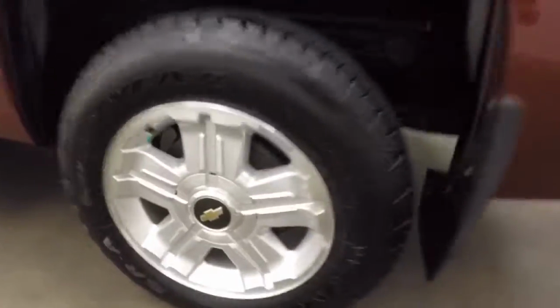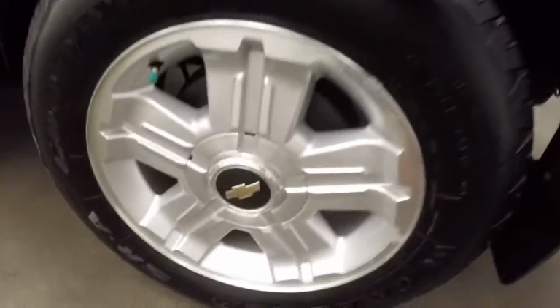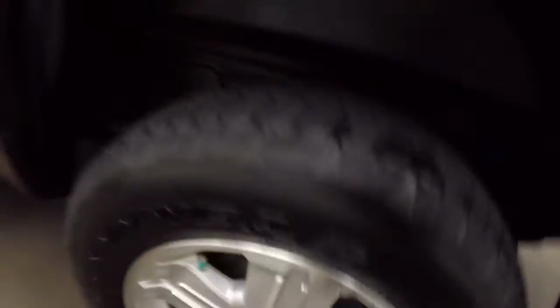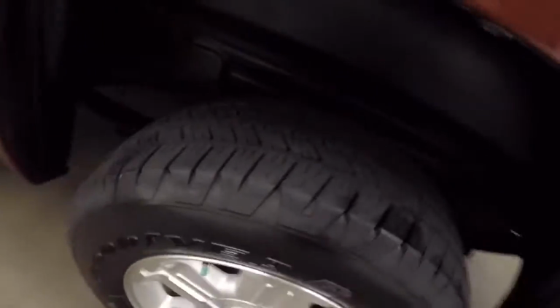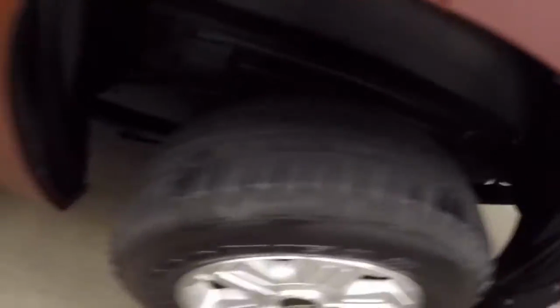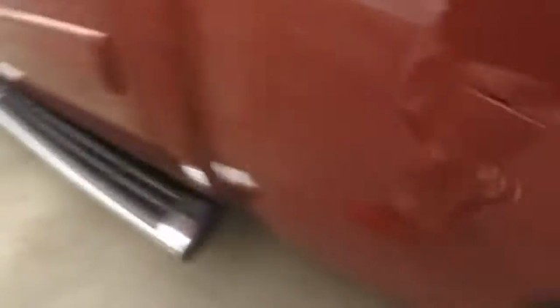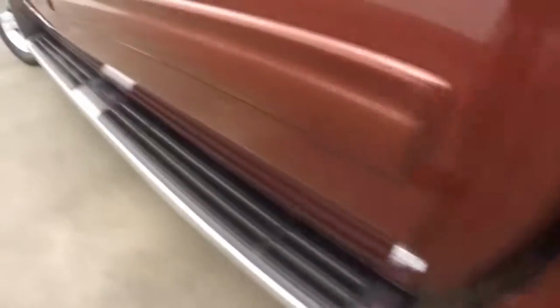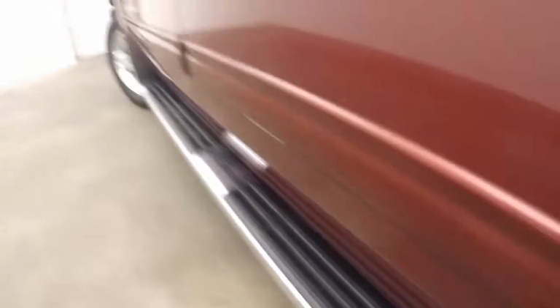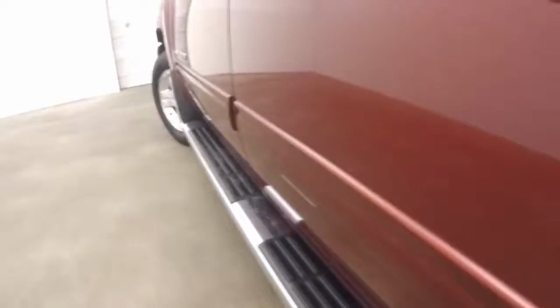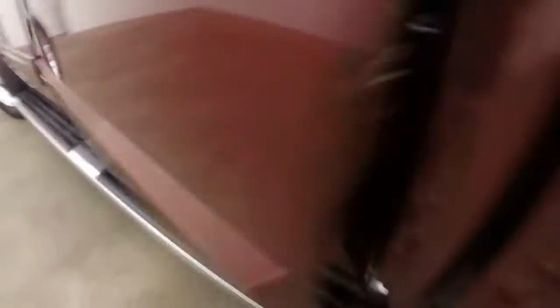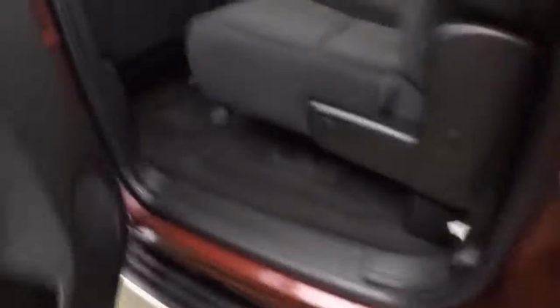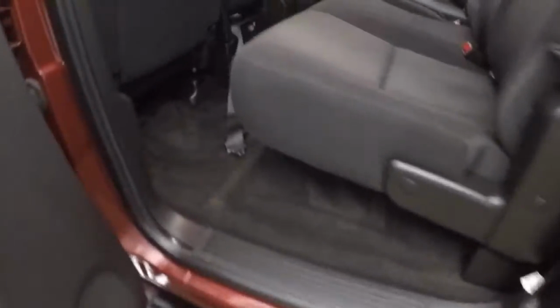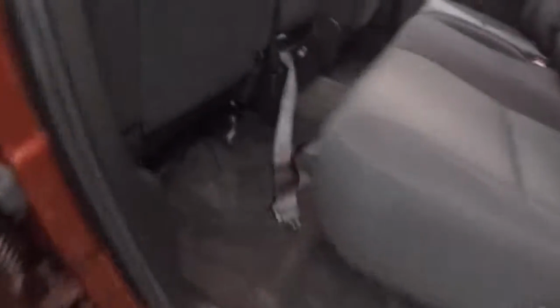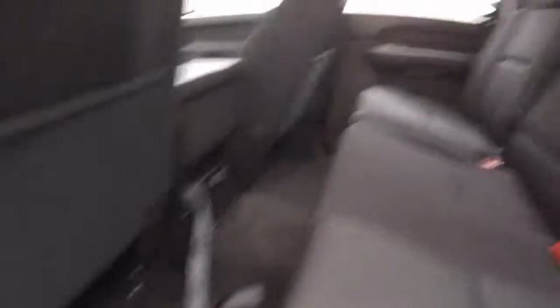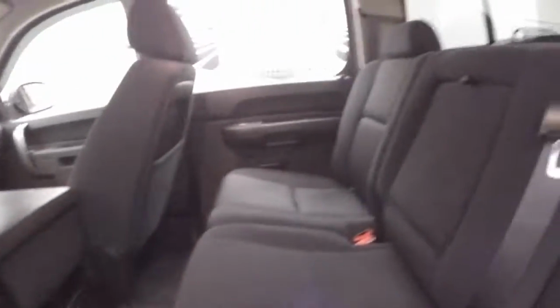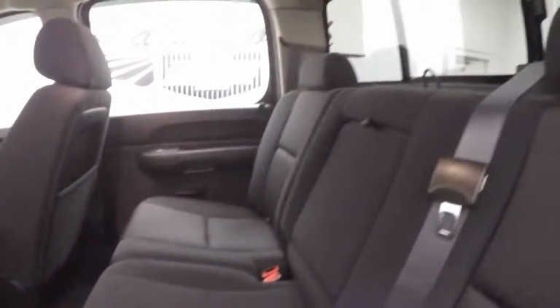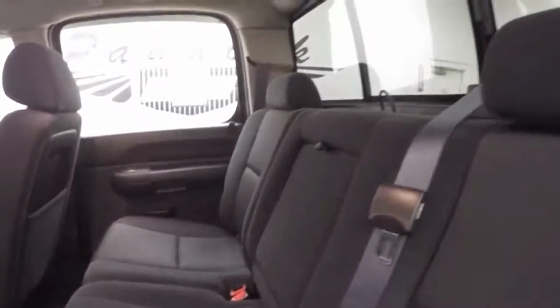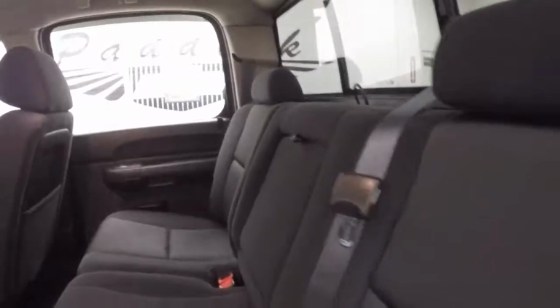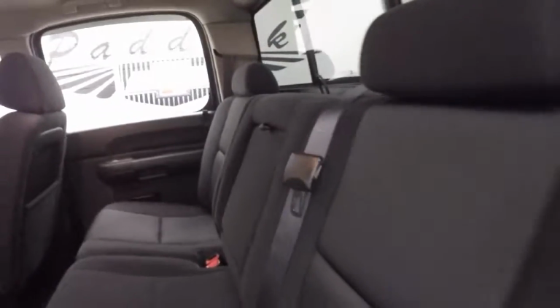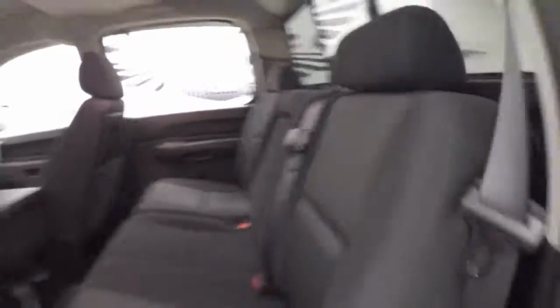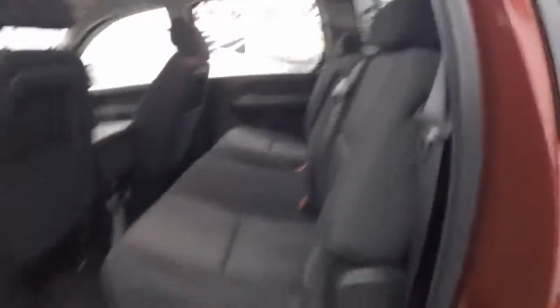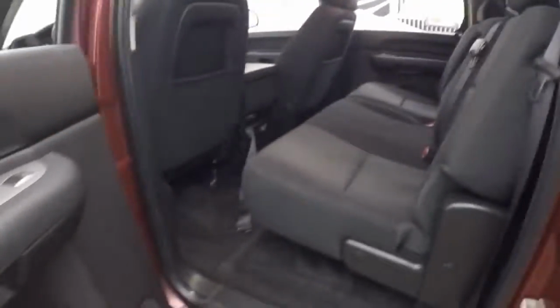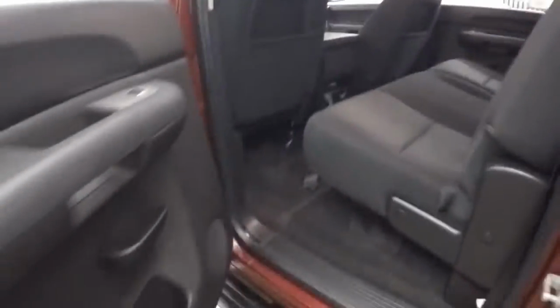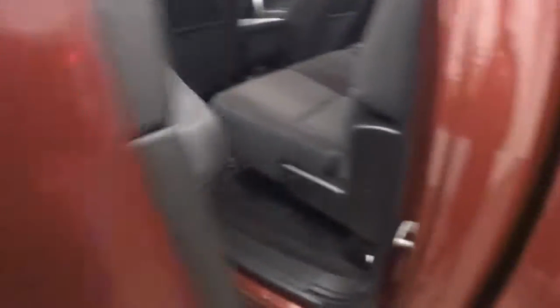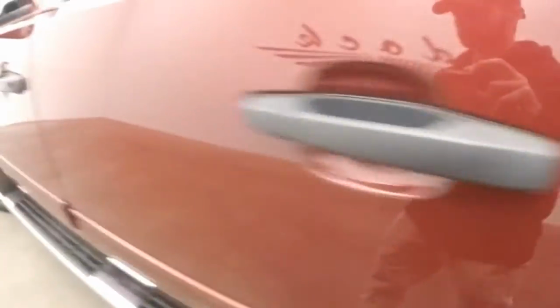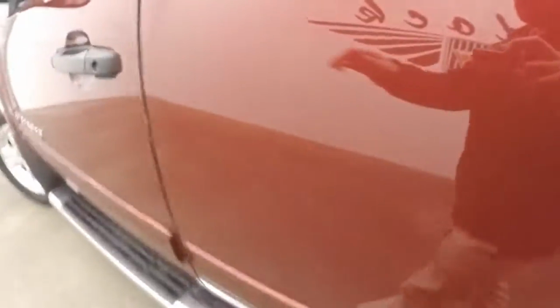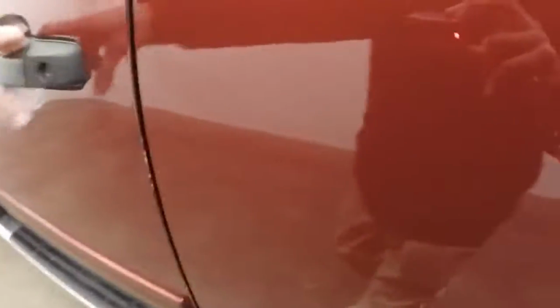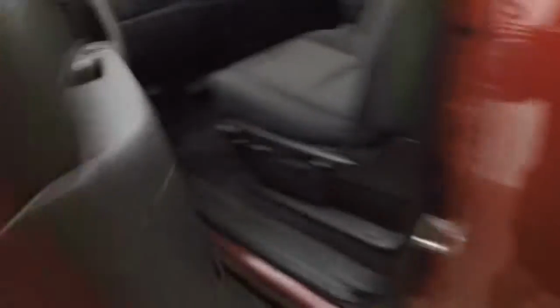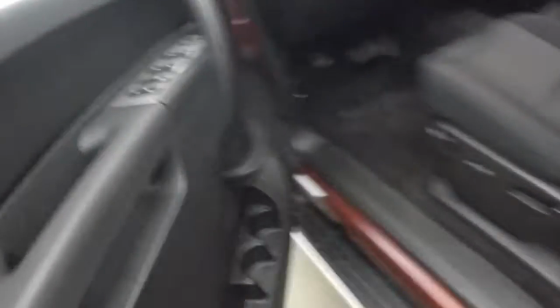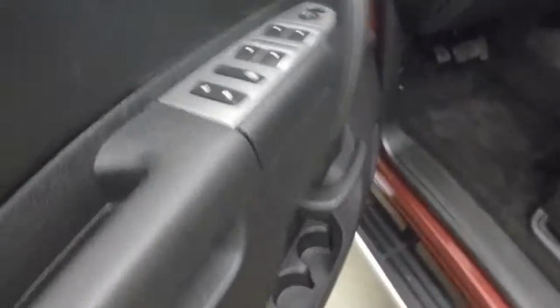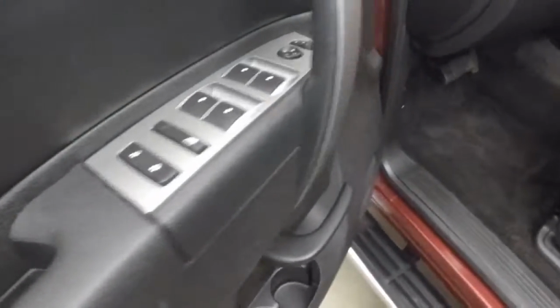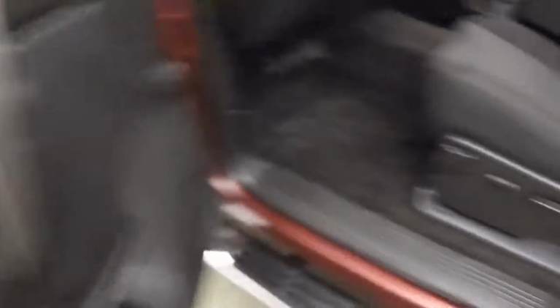There's the nice alloy wheels, good tires, running boards going down the side, full-size space in the back, full-size seats, full-size doors, and high control on the doors.